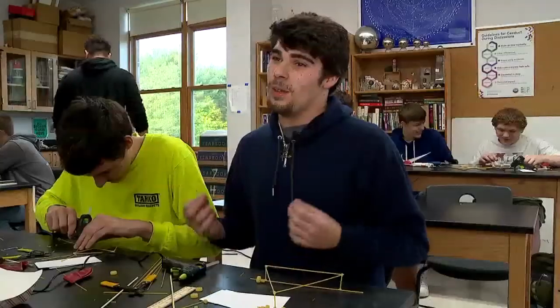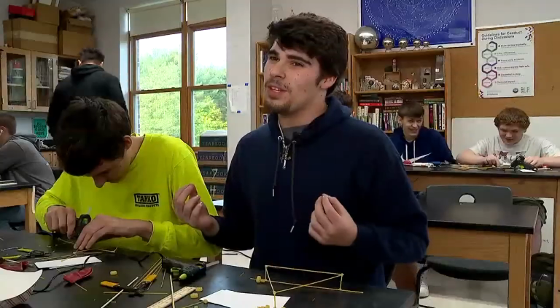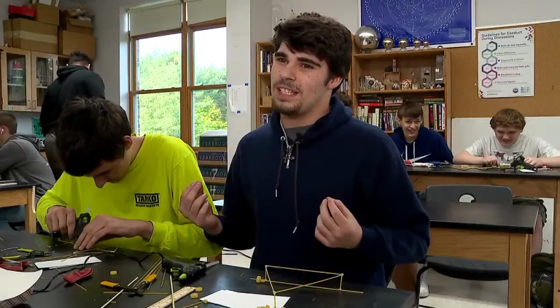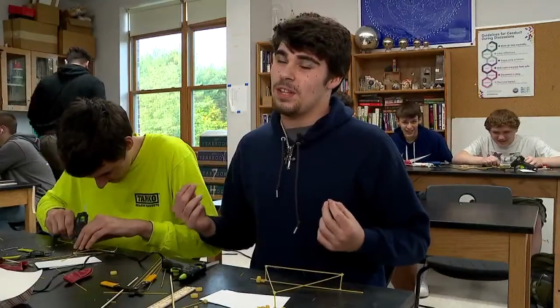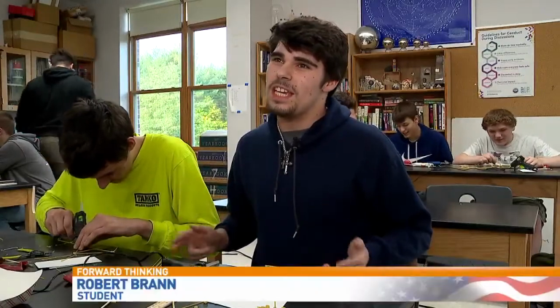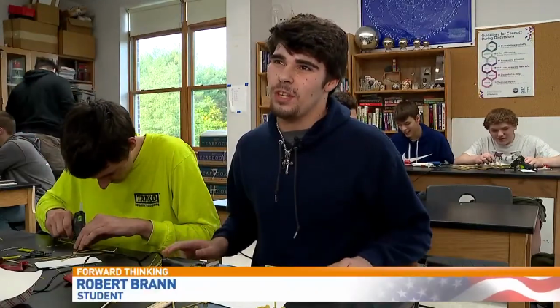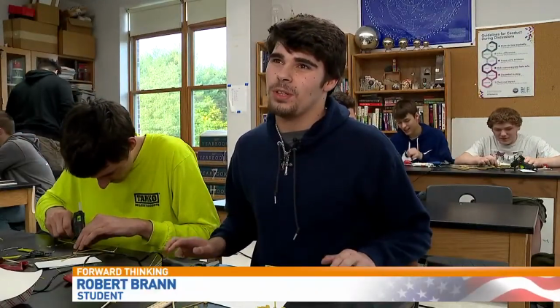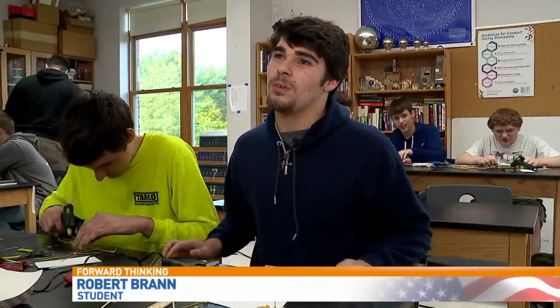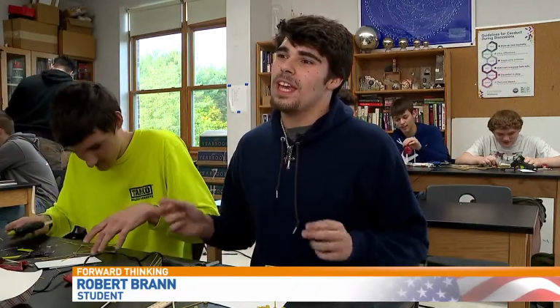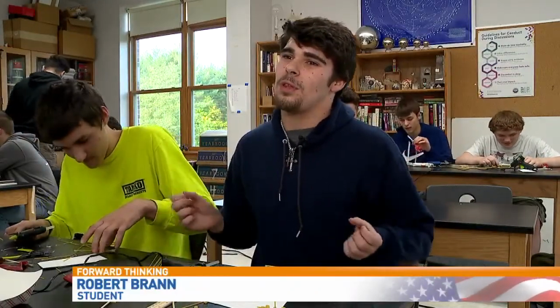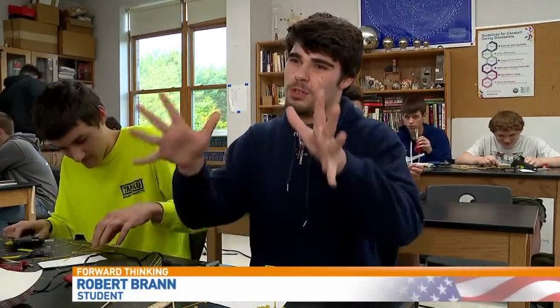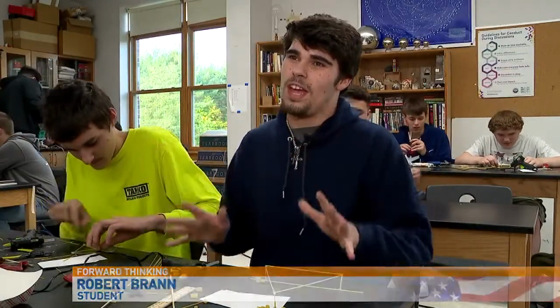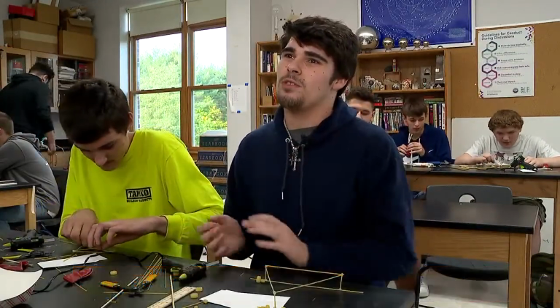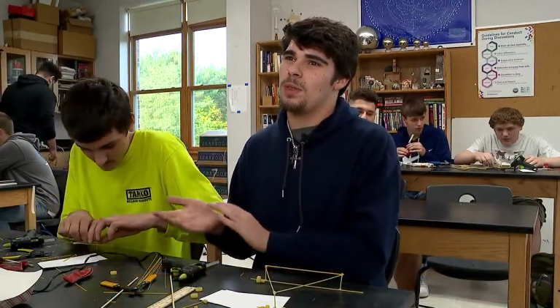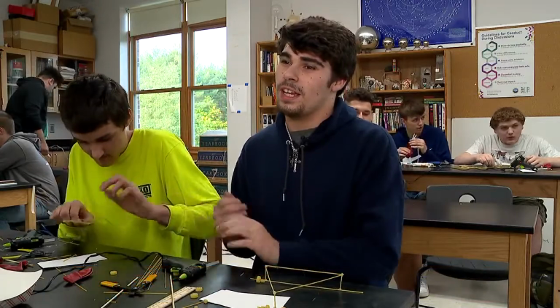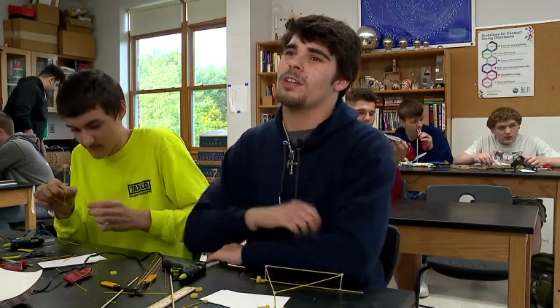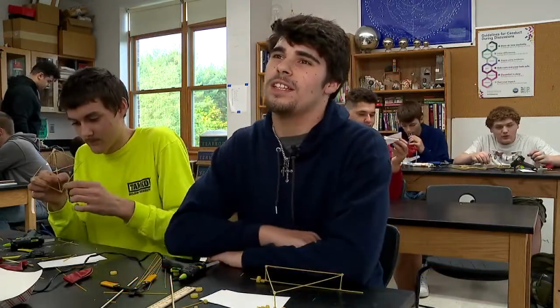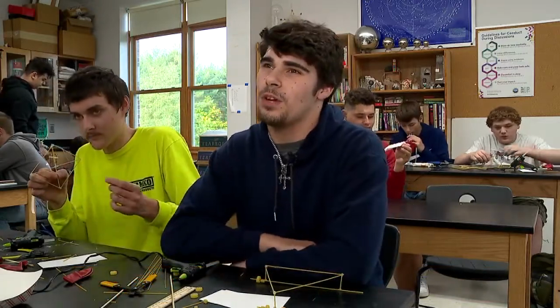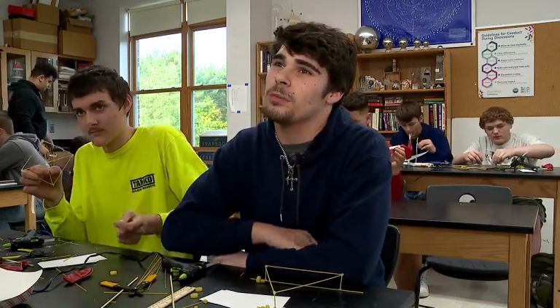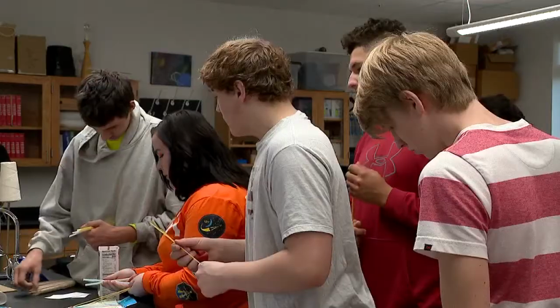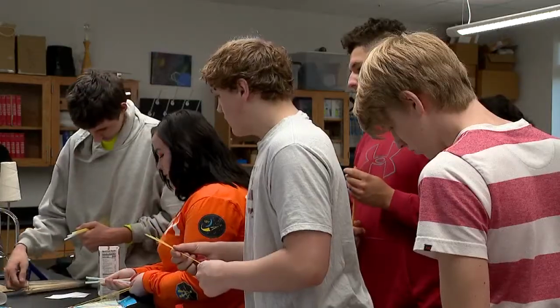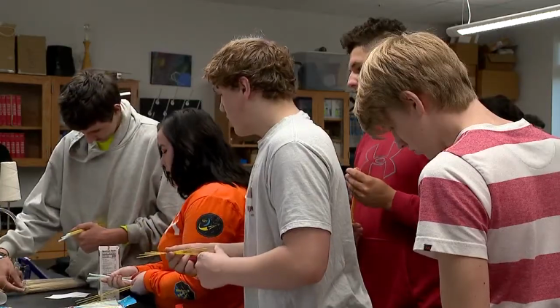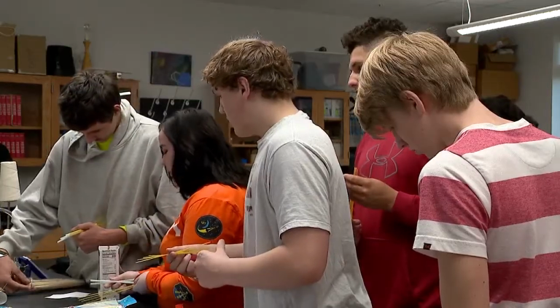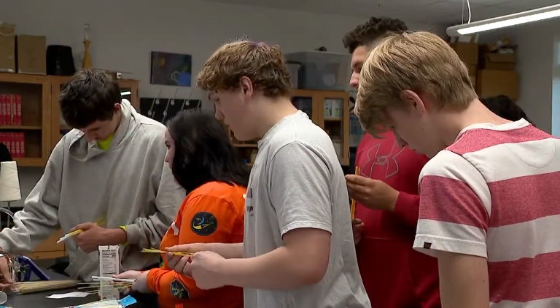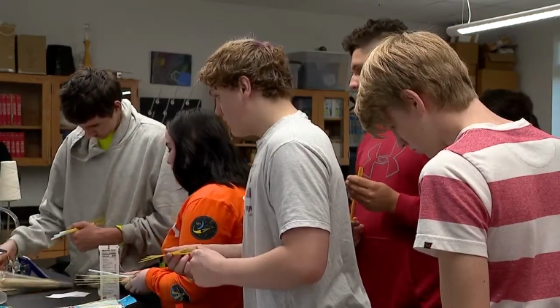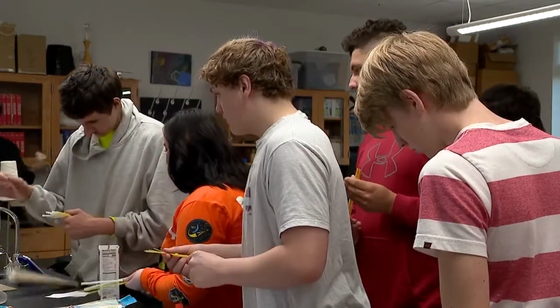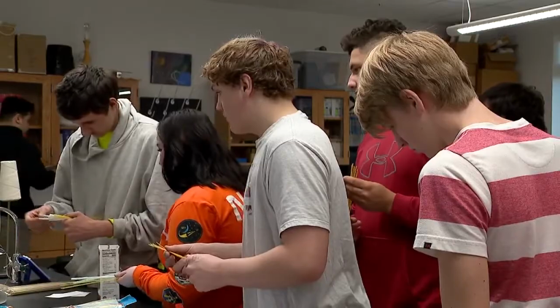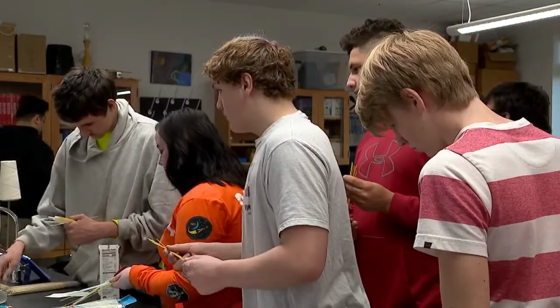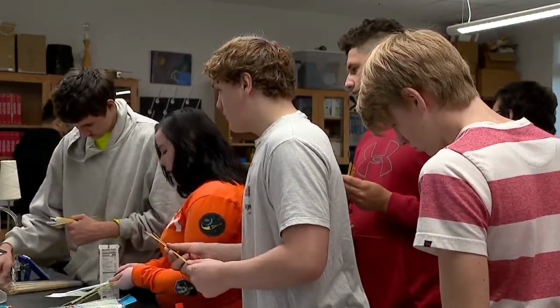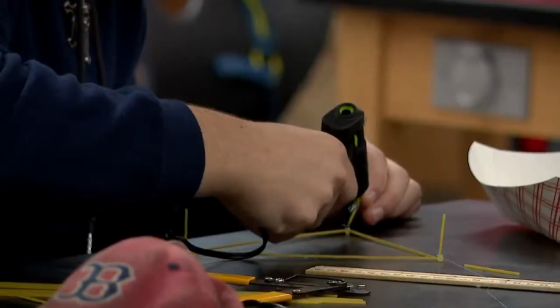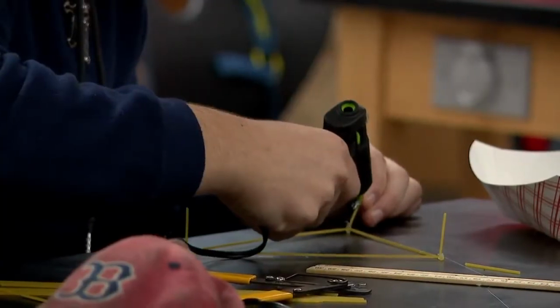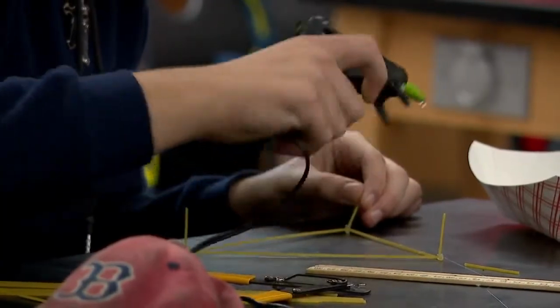The thing about this class is they're not teaching you what to do. He kind of throws you in there and gives you a set of things and says learn, go ahead, teach yourself for a little bit. That's really interesting because none of the other classes do it like that.